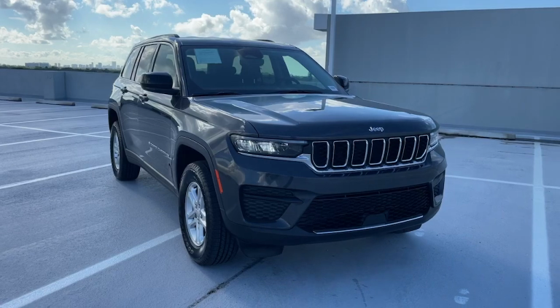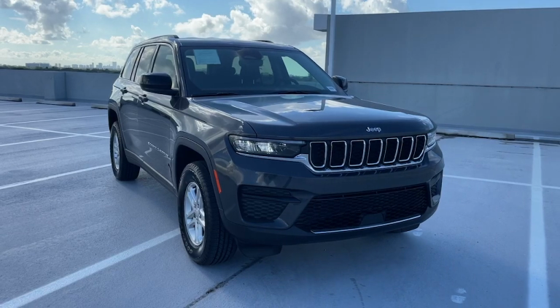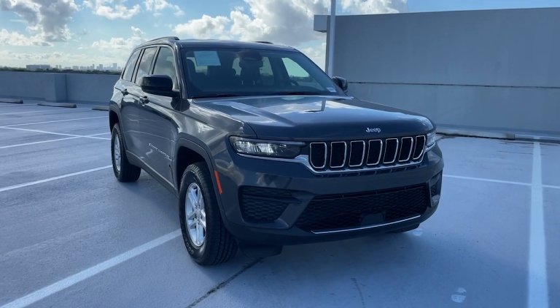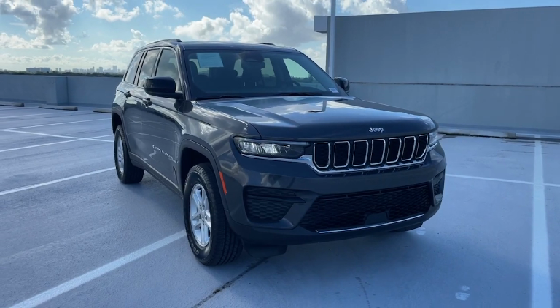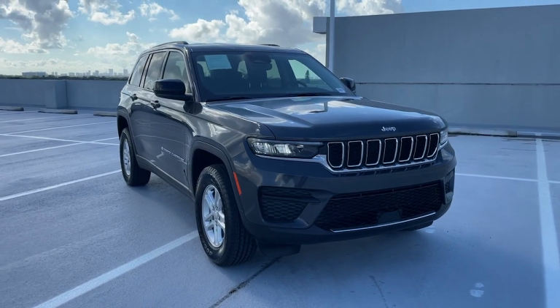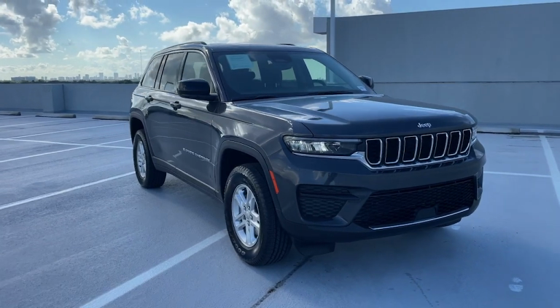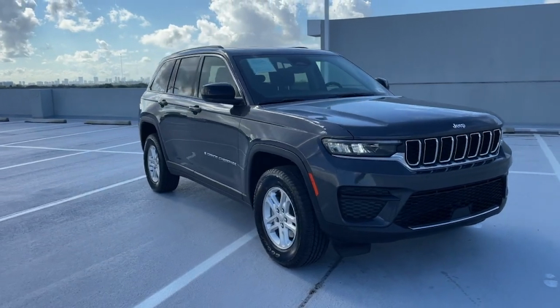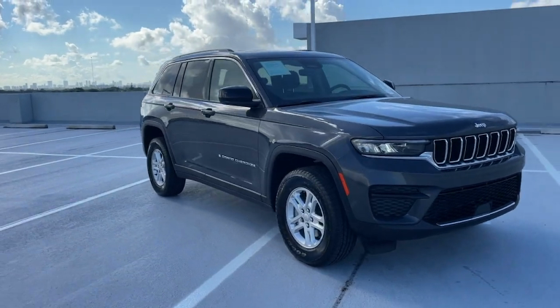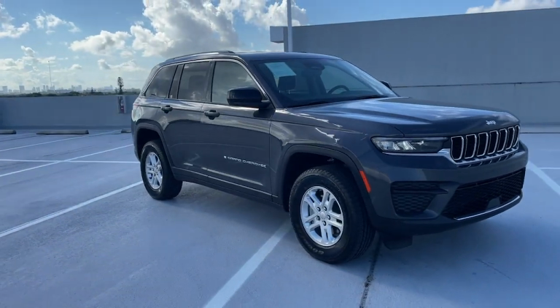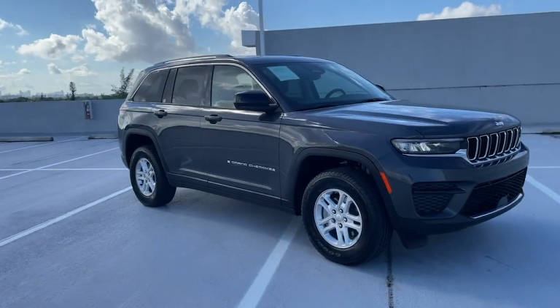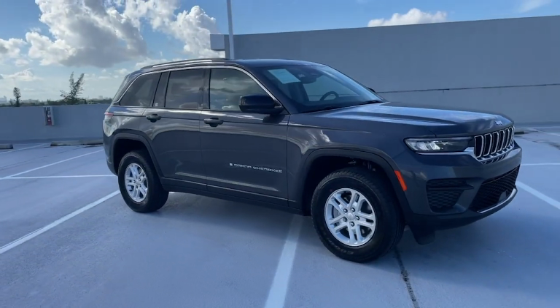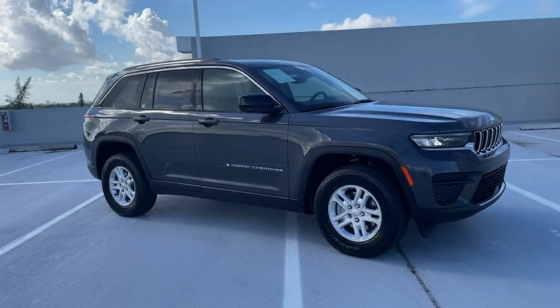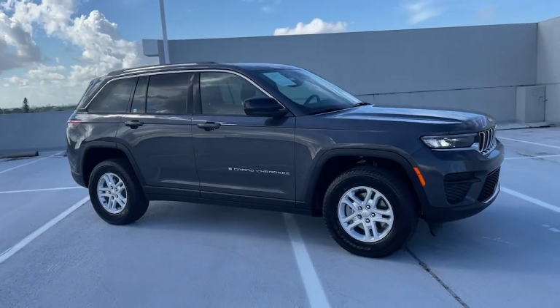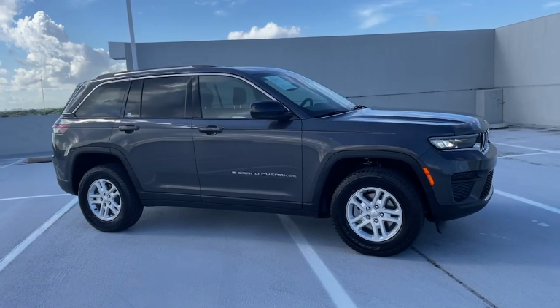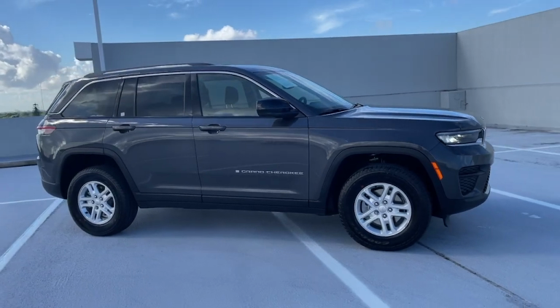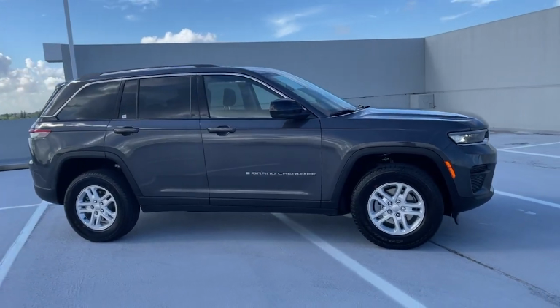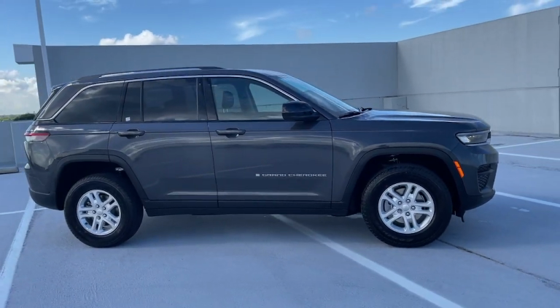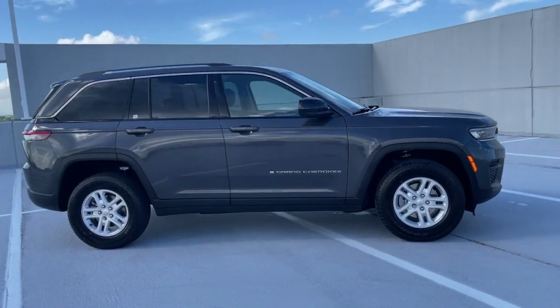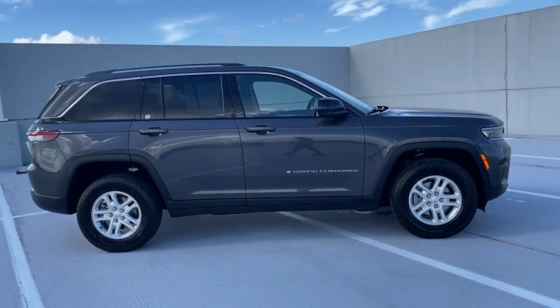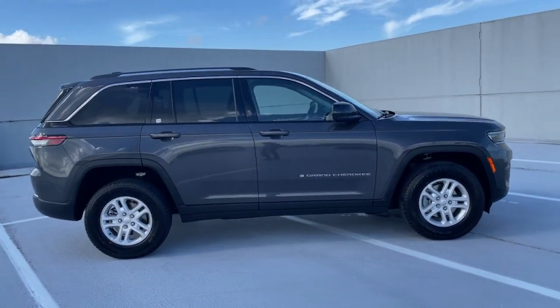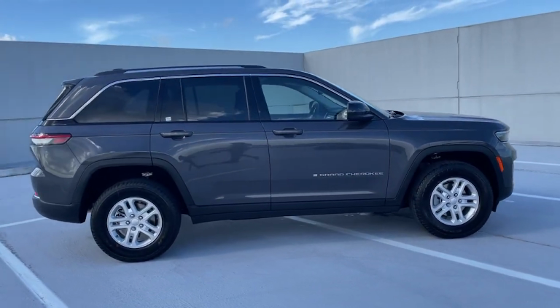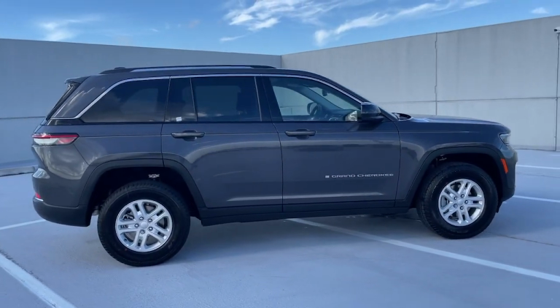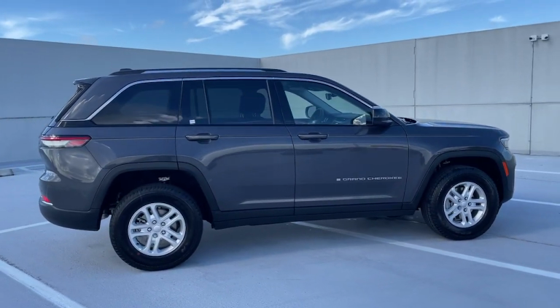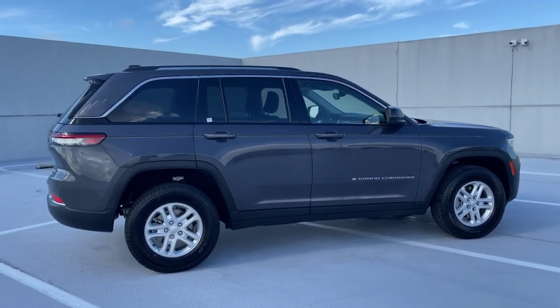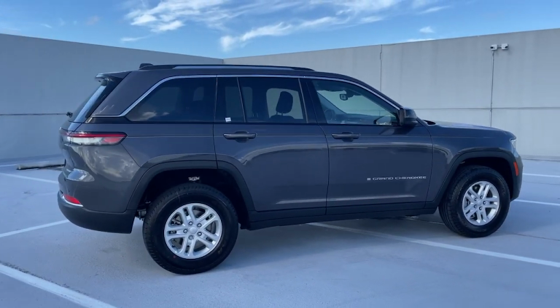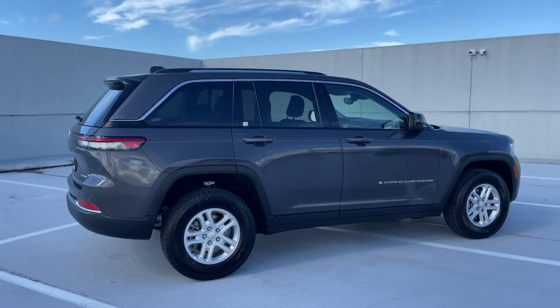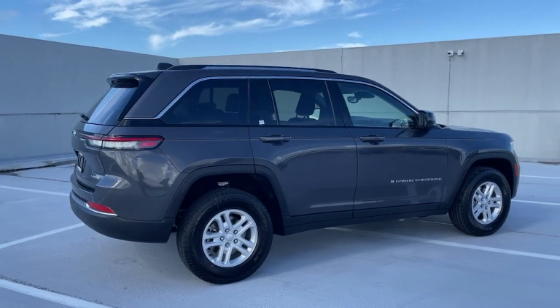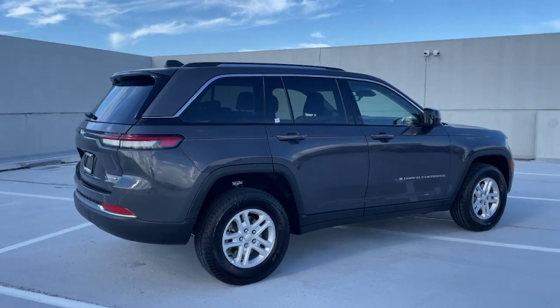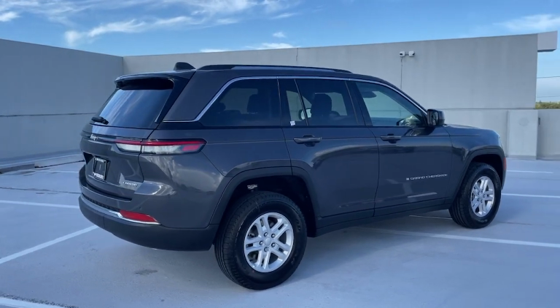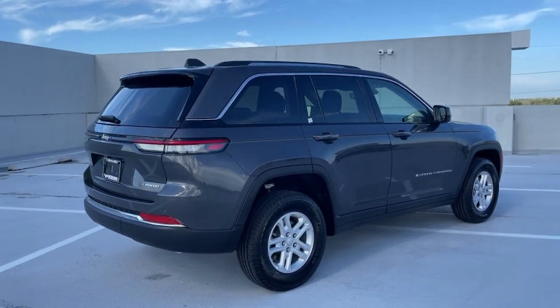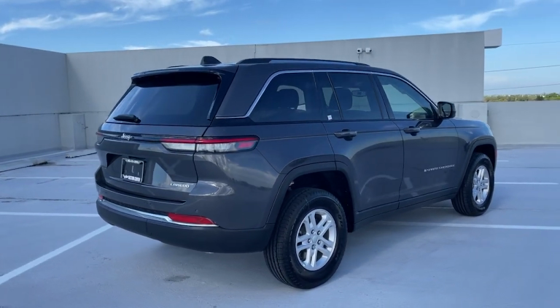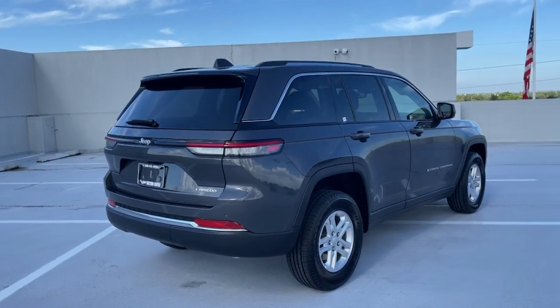Get into a car with value. 2022 Jeep Grand Cherokee. The Grand Cherokee keeps you safe, connected and entertained while you explore your world in confidence and refined luxury.